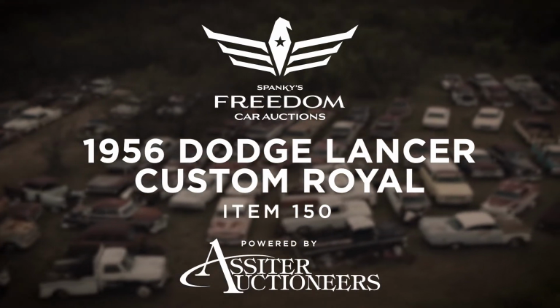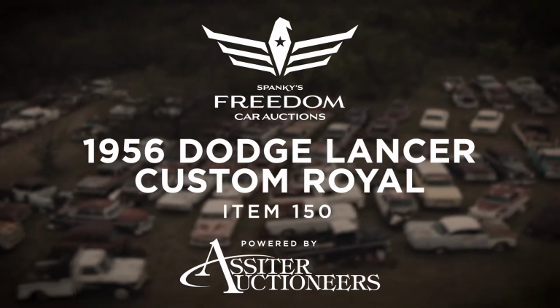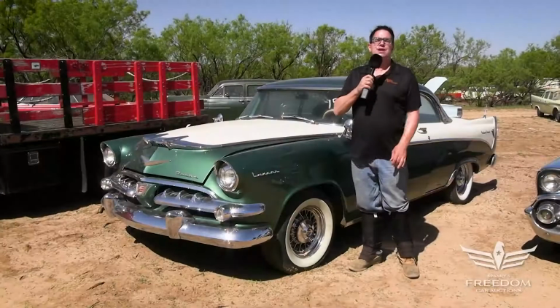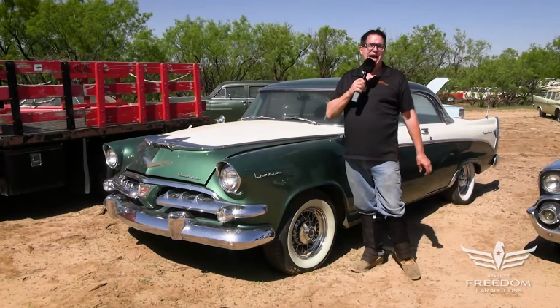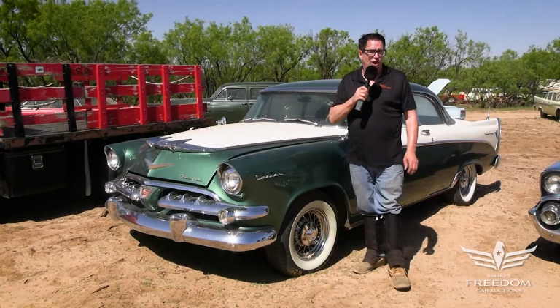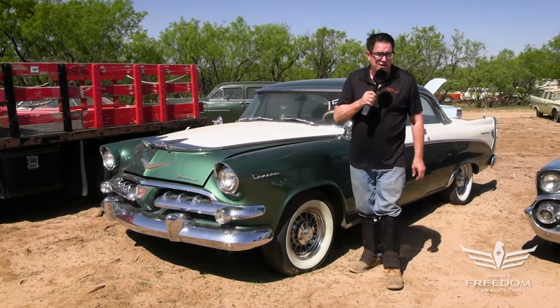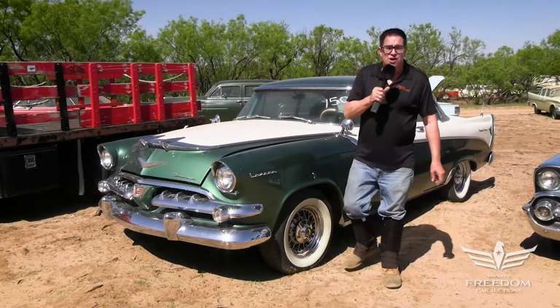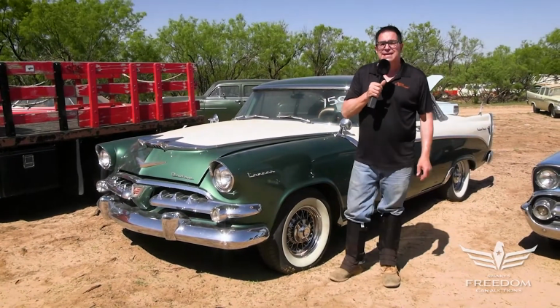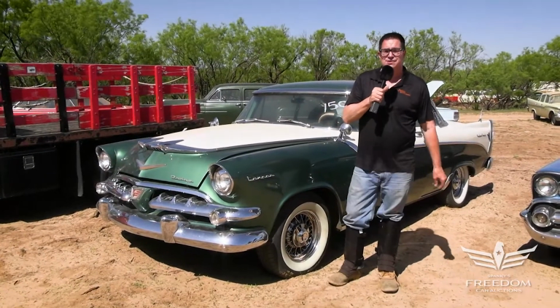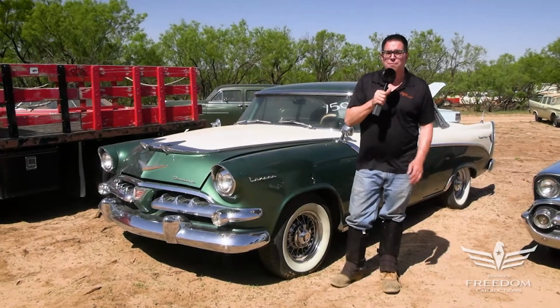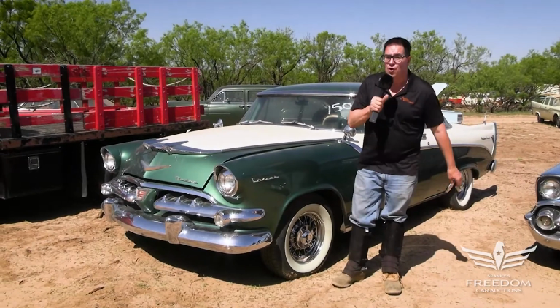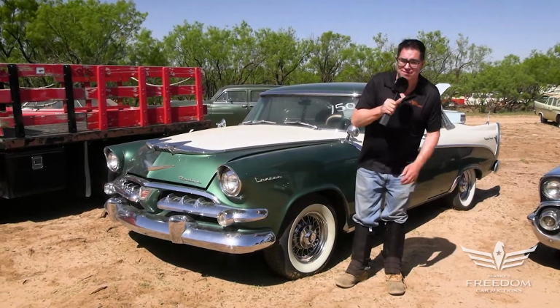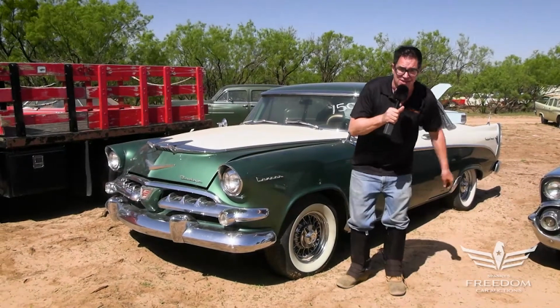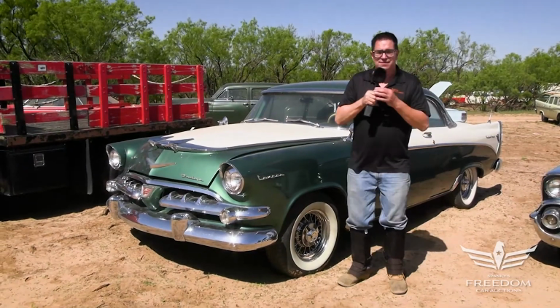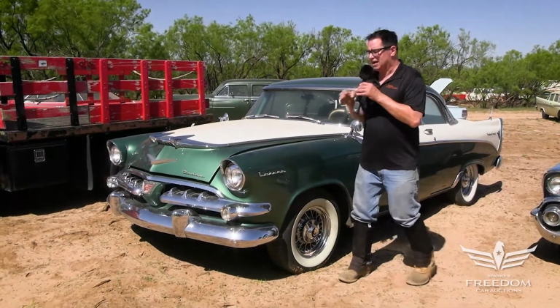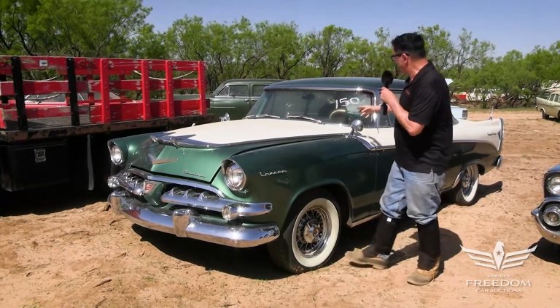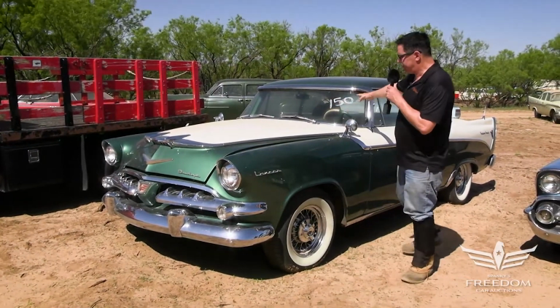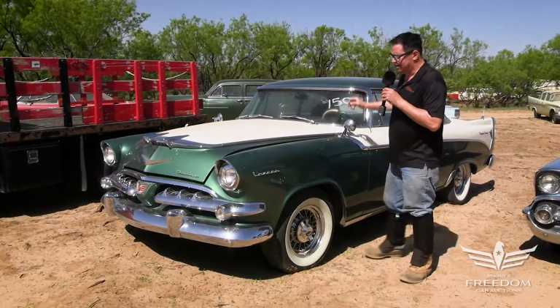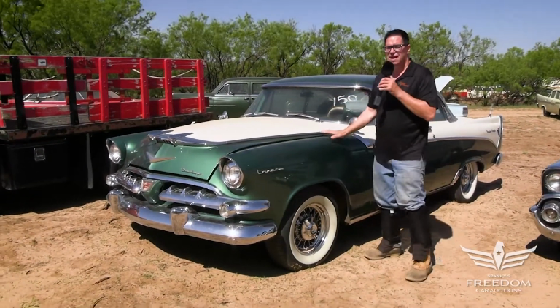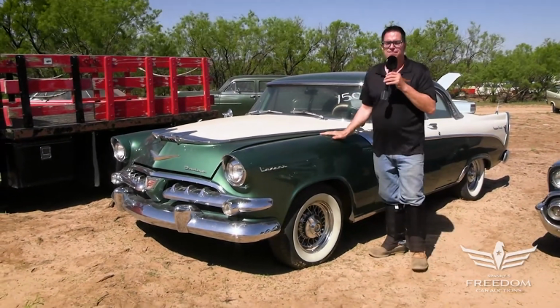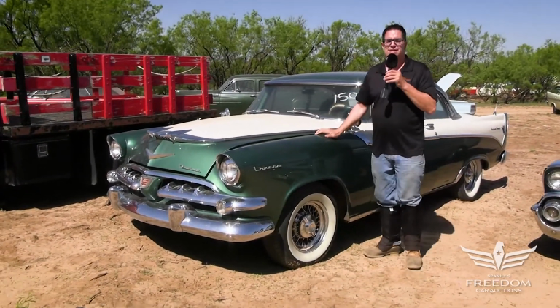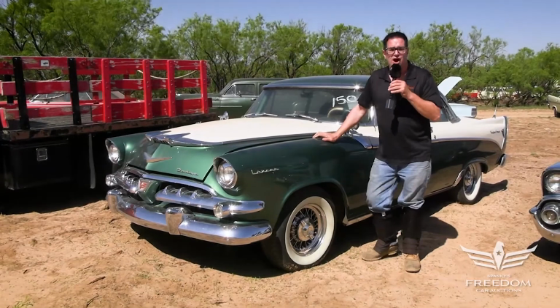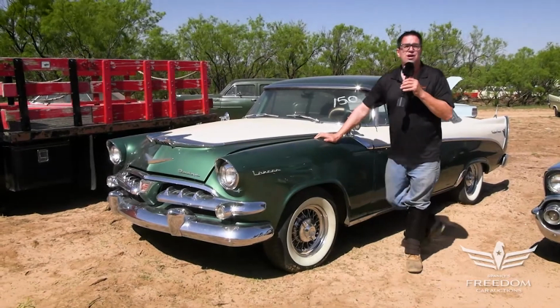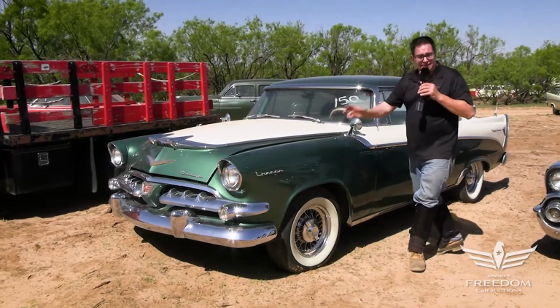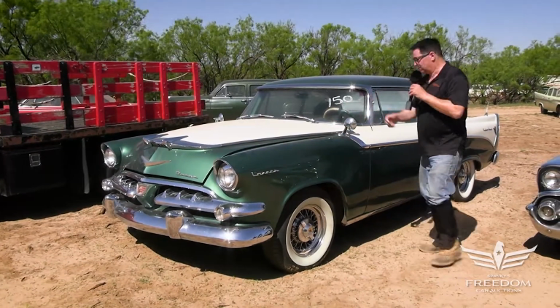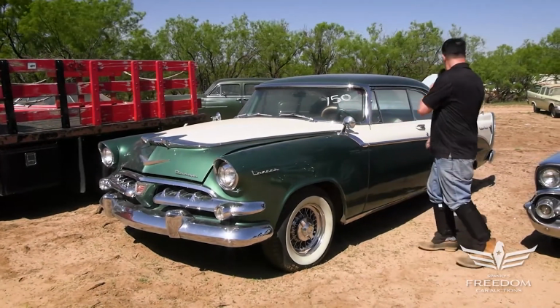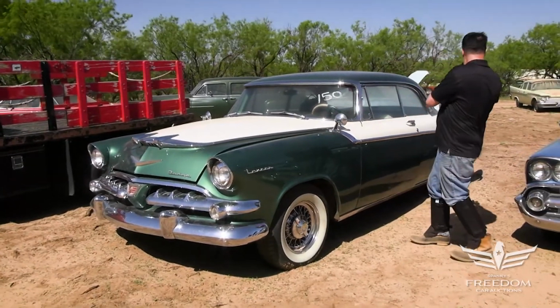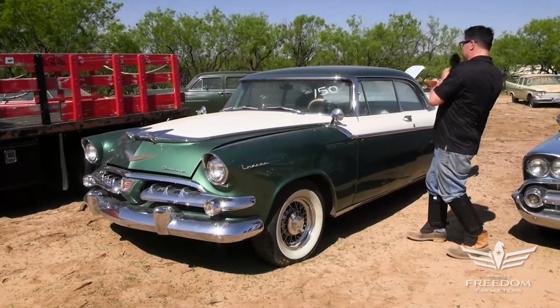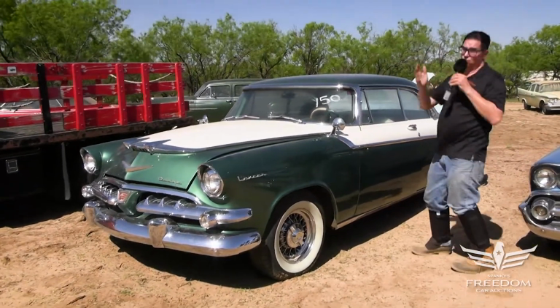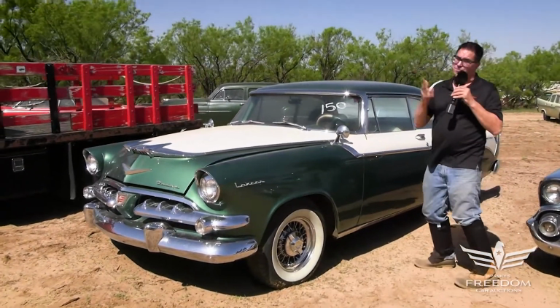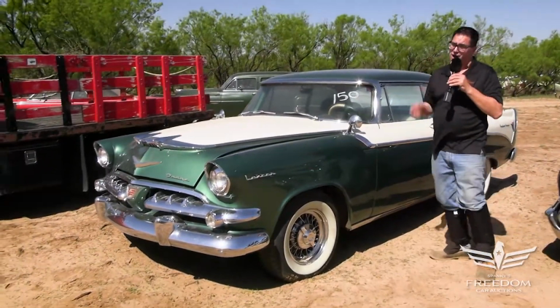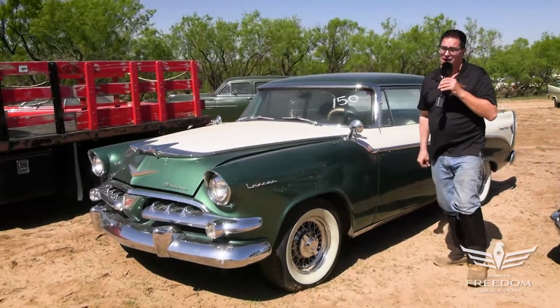Steve Mignogne here for the Assetter Auctioneers Great Texas Mopar Hoard event. This is item number 150, and this is a 1956 Dodge Lancer Custom Royal — pretty much the top of the line.